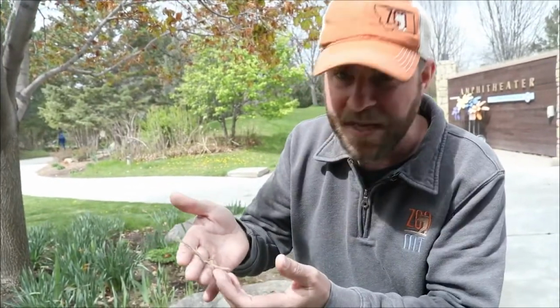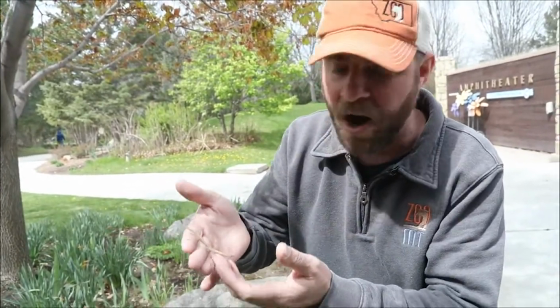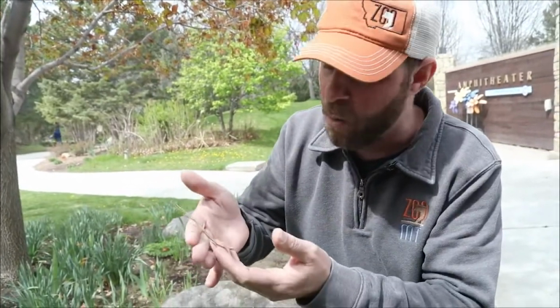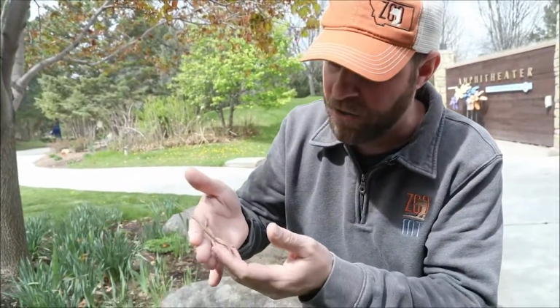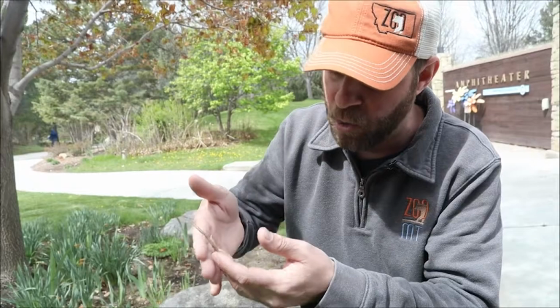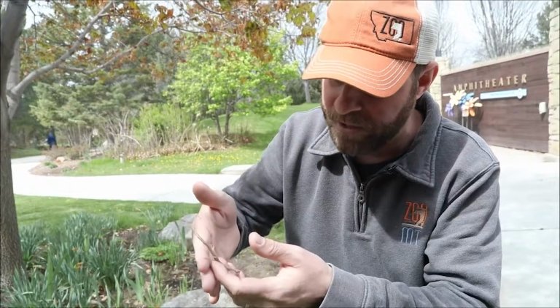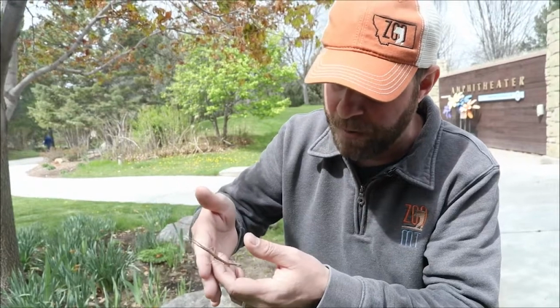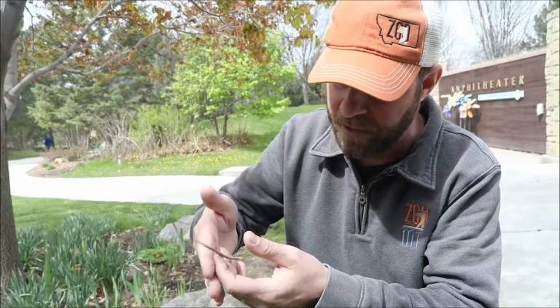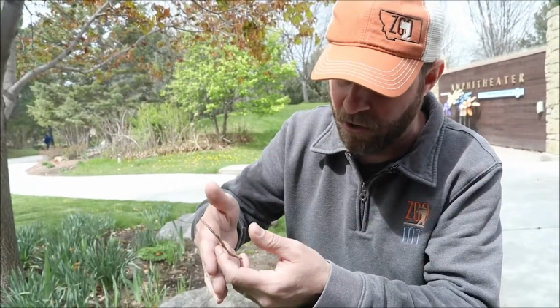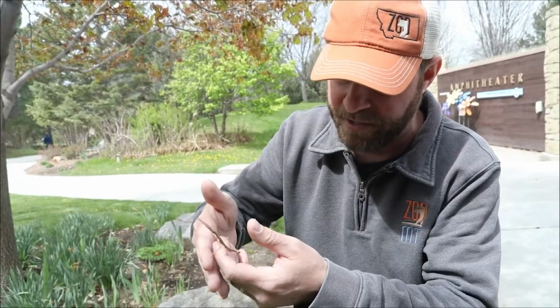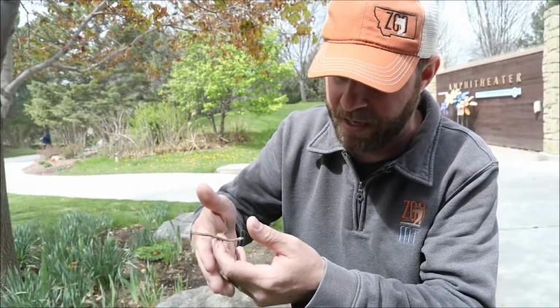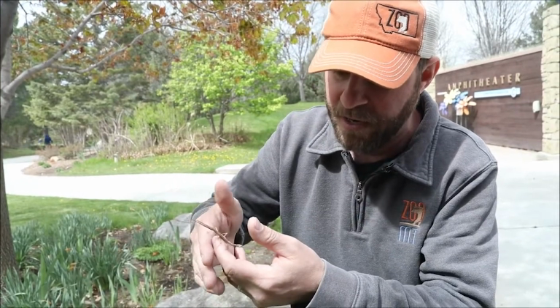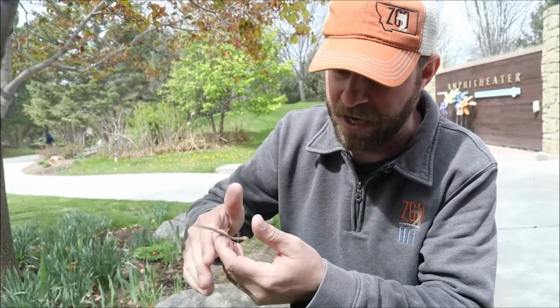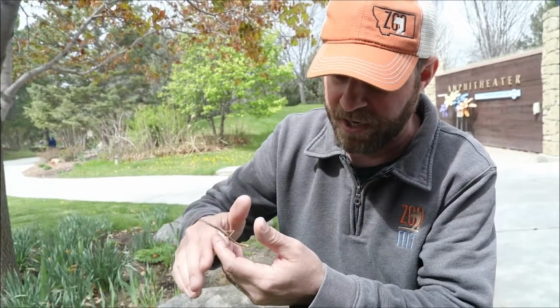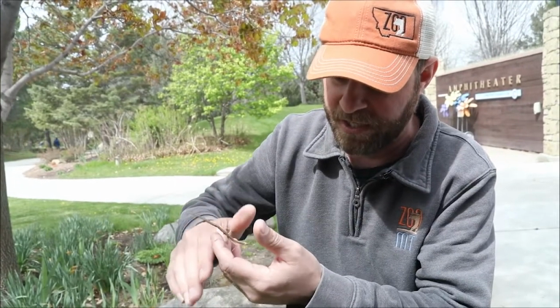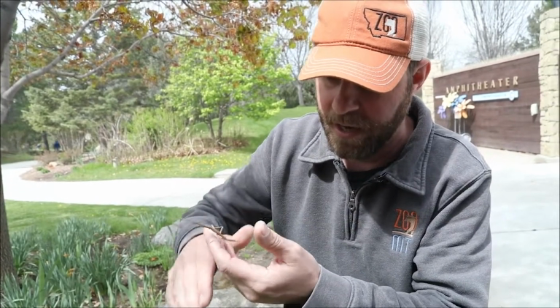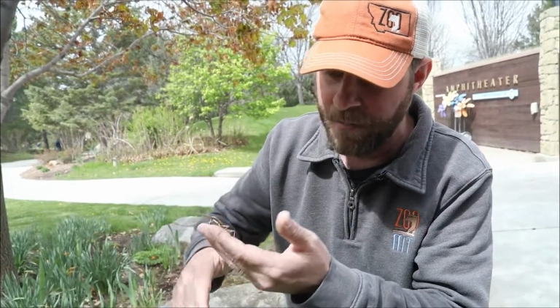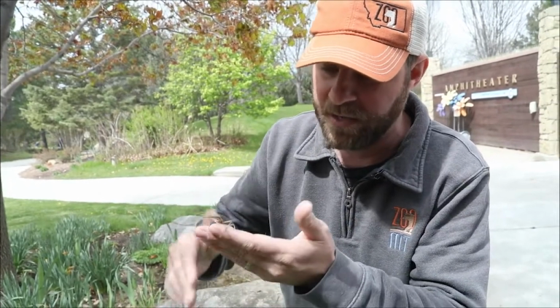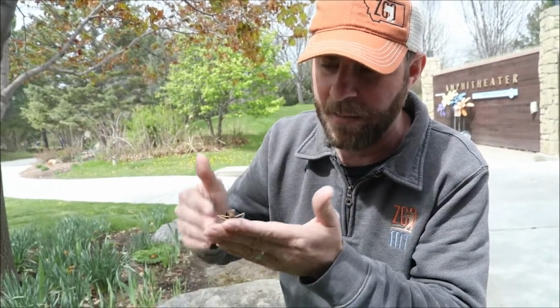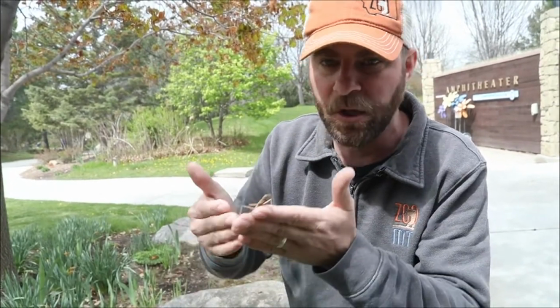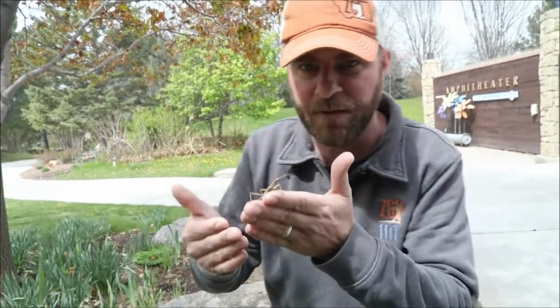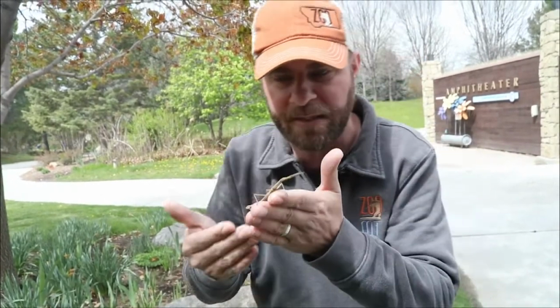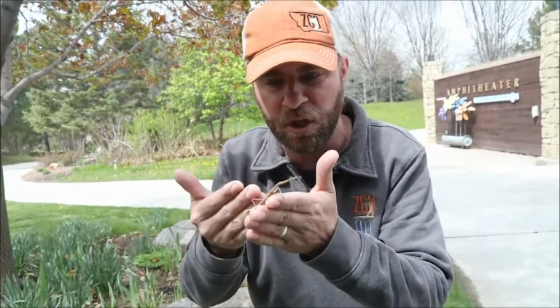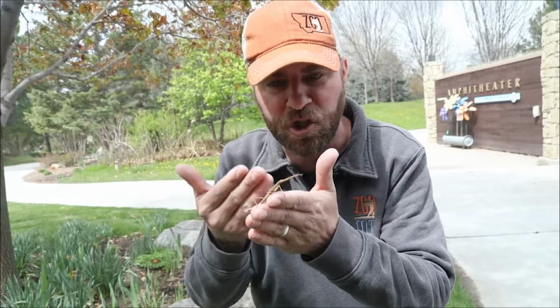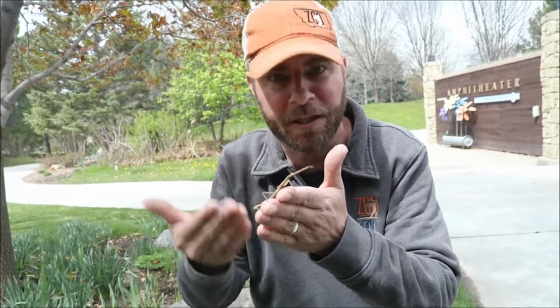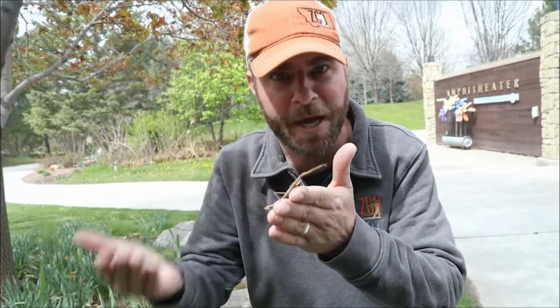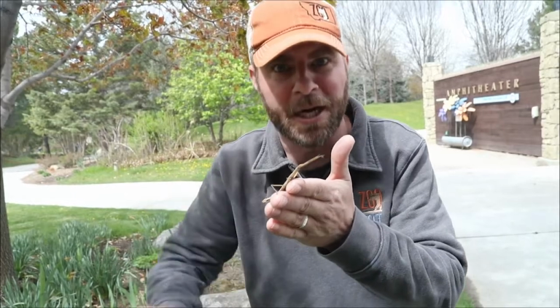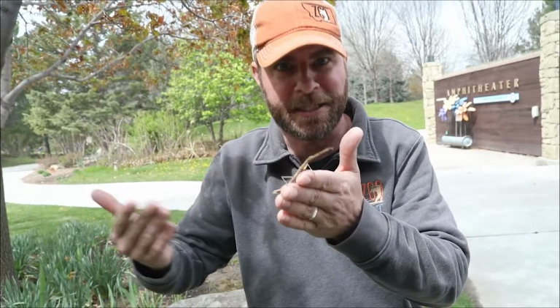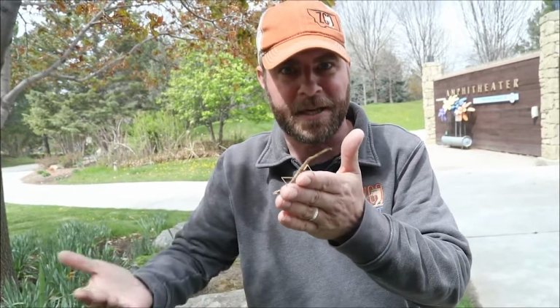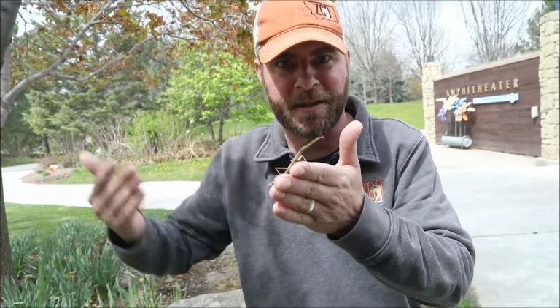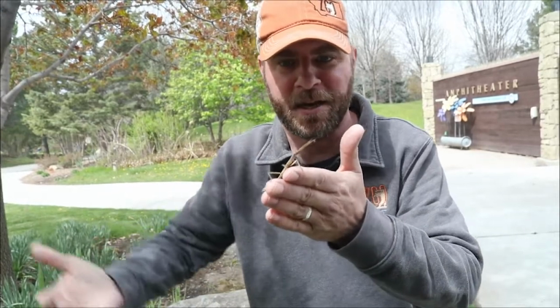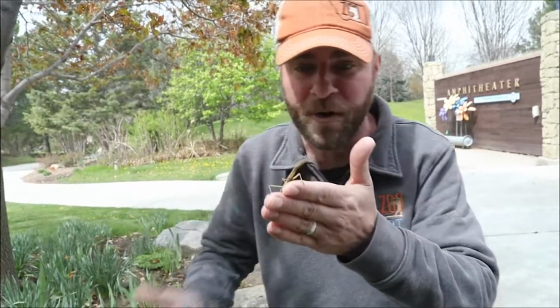These are one of the coolest bugs or insects that you're going to see because — I mean, look at this — it looks just like a stick sitting in a tree.